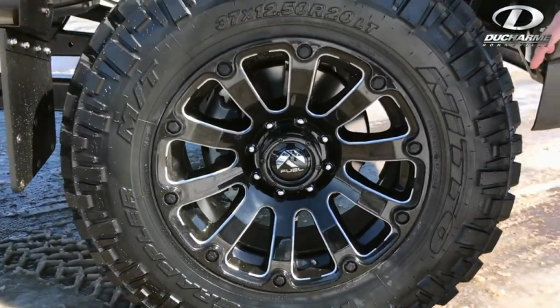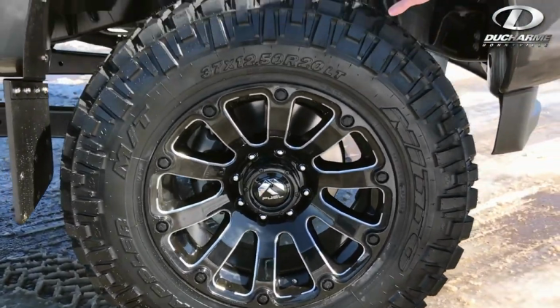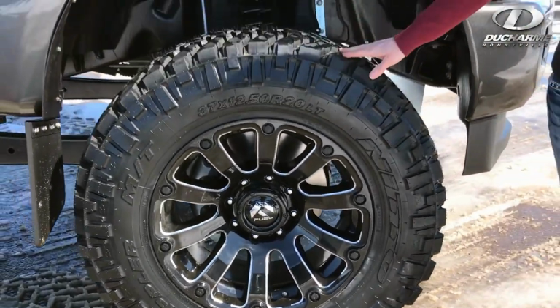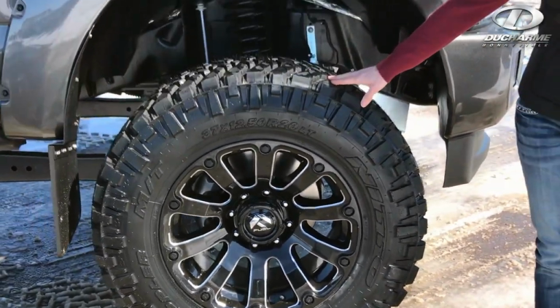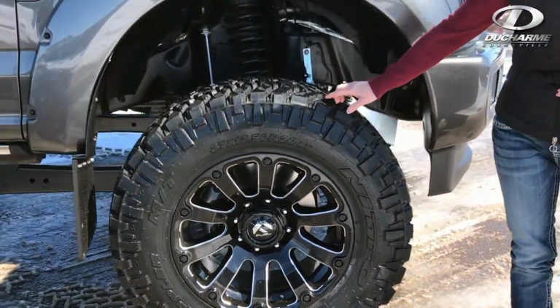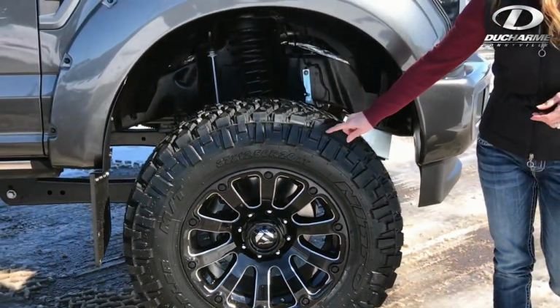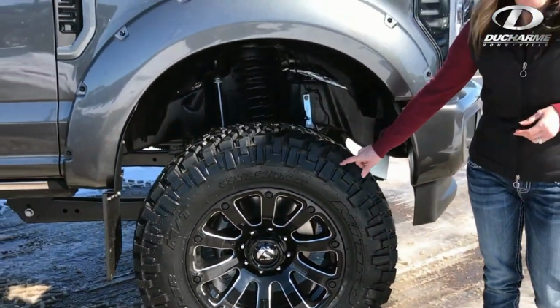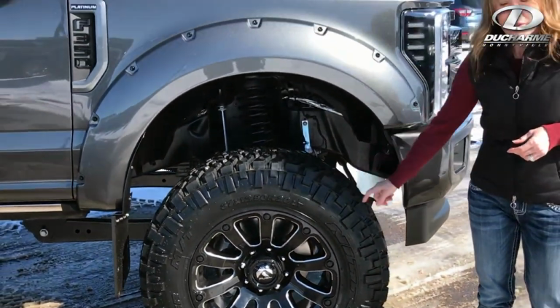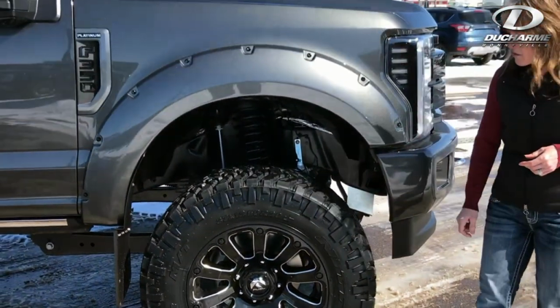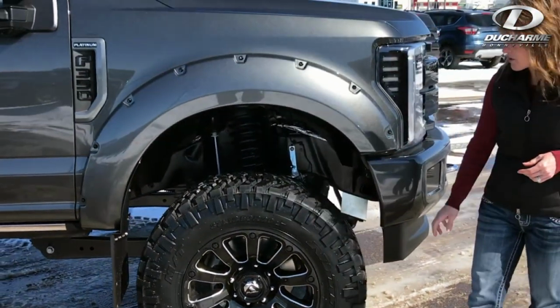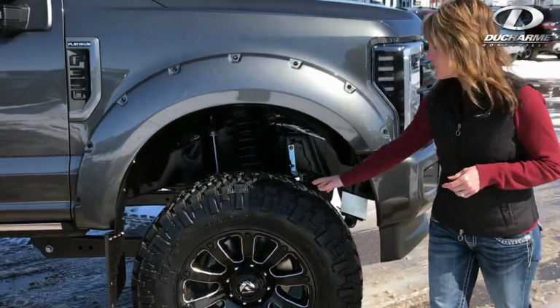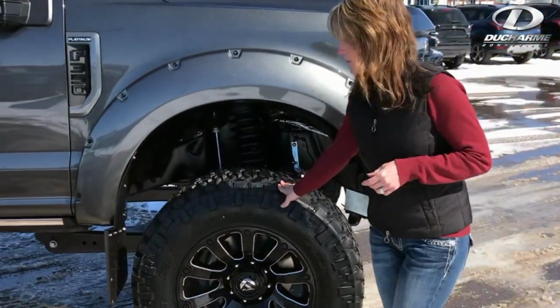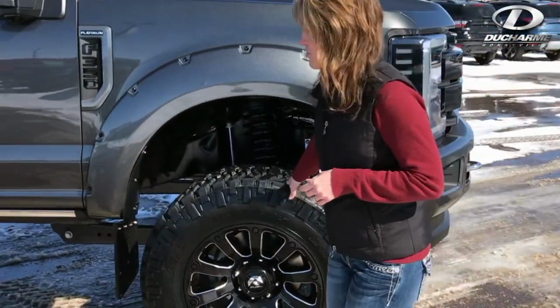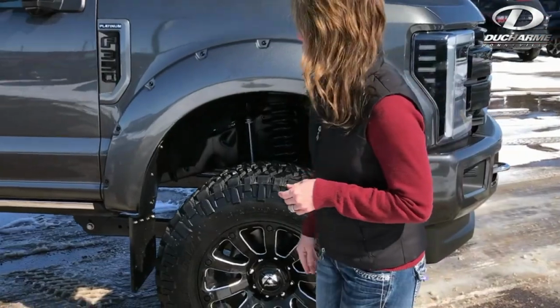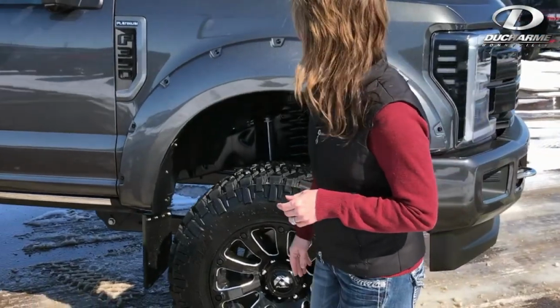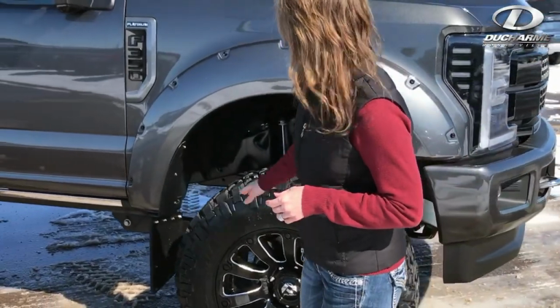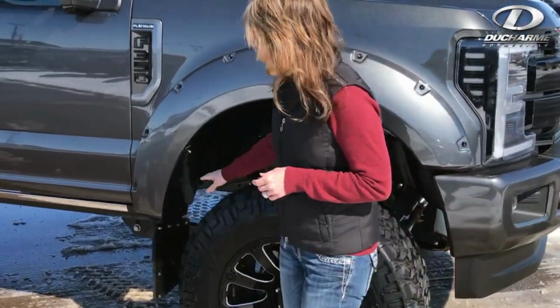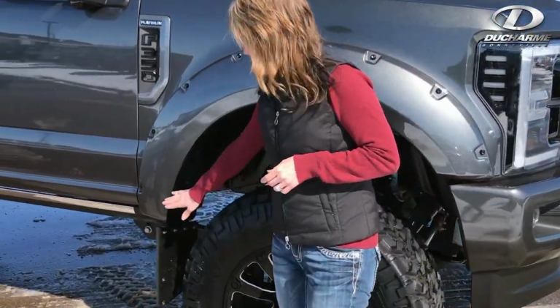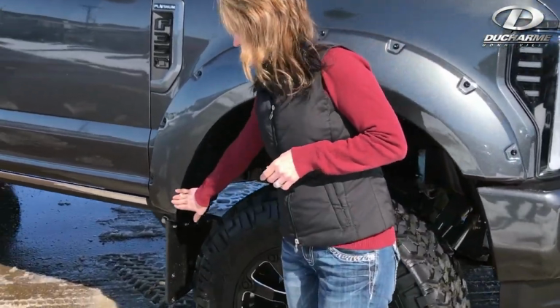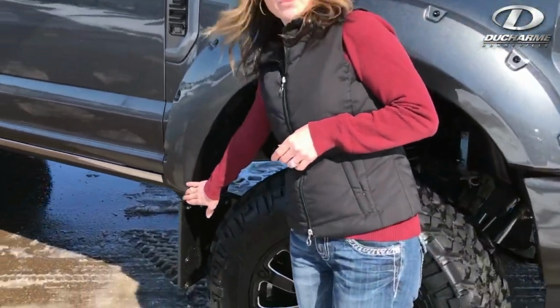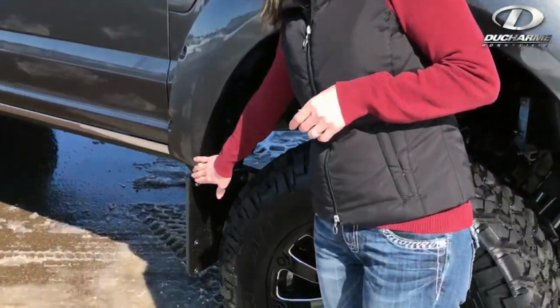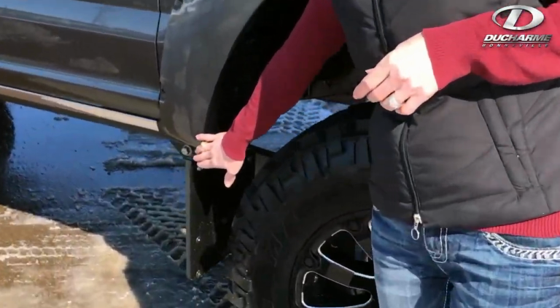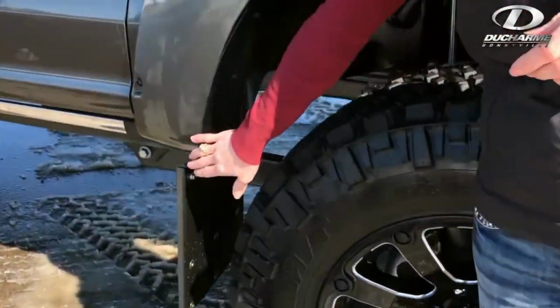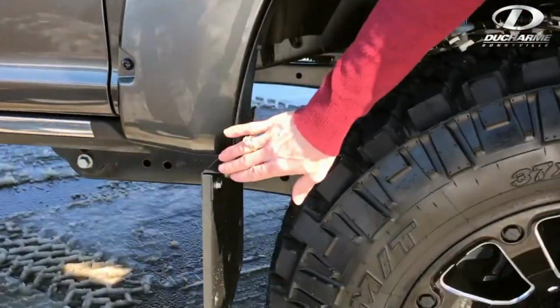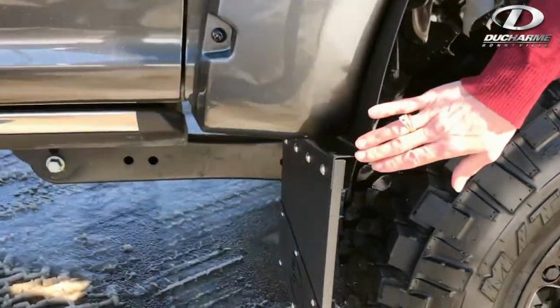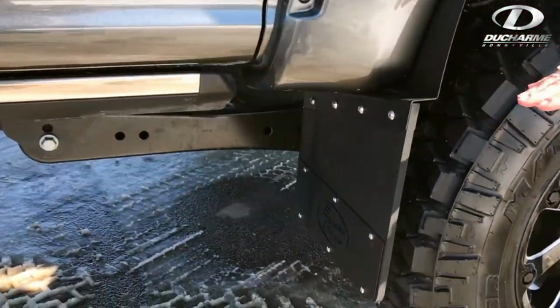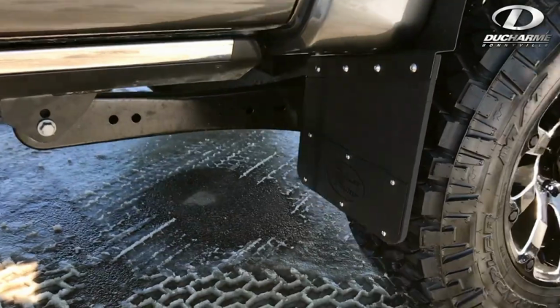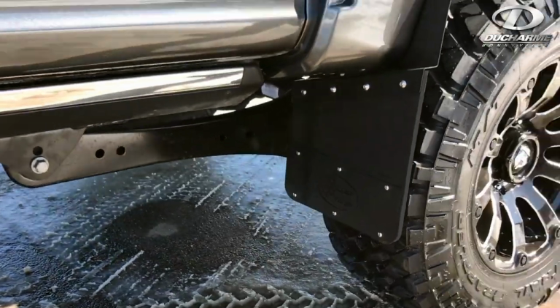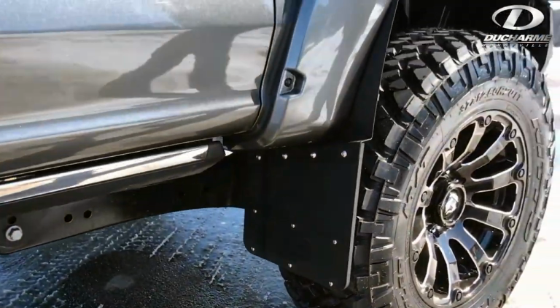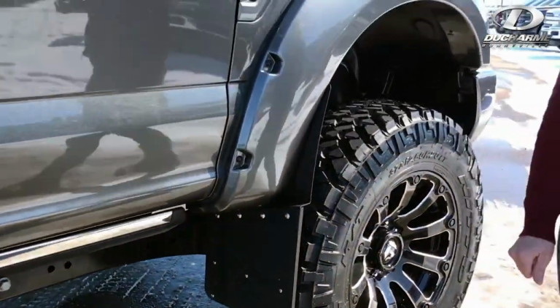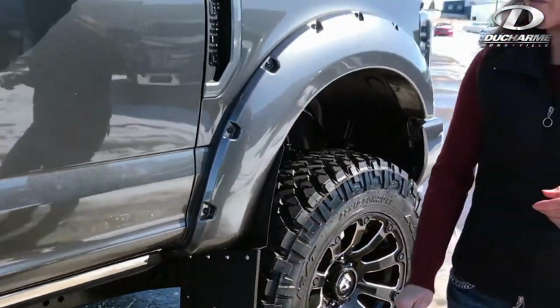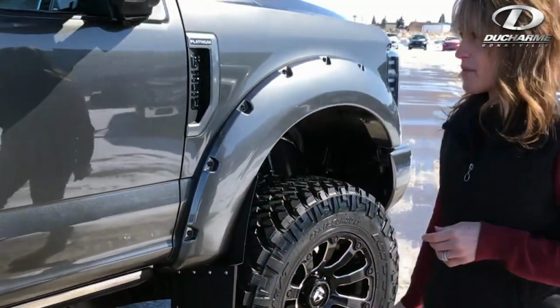We've got some 37-inch Nitto Trail Grappler tires, which are super aggressive for this truck. We've got some bulletproof mud flaps, which are offset just a little bit just to prevent from rubbing.